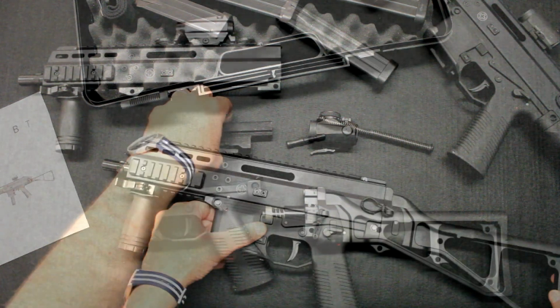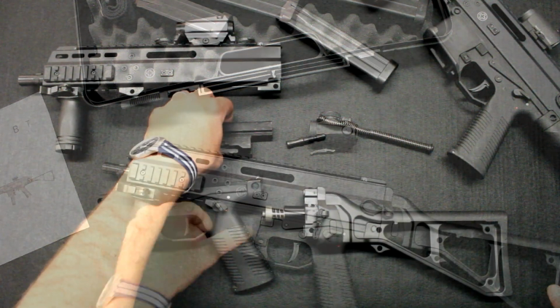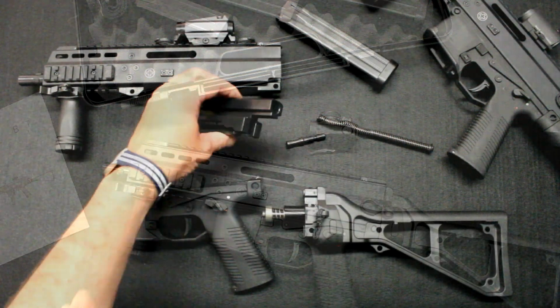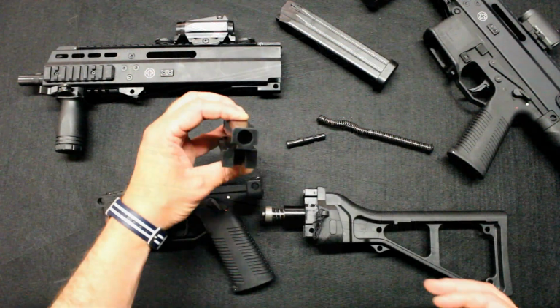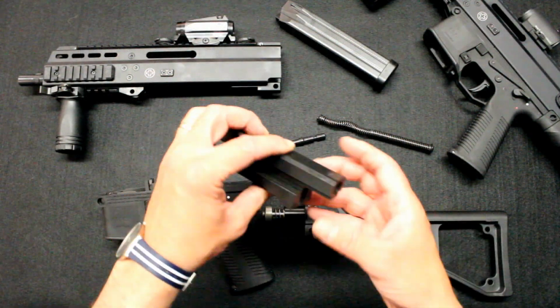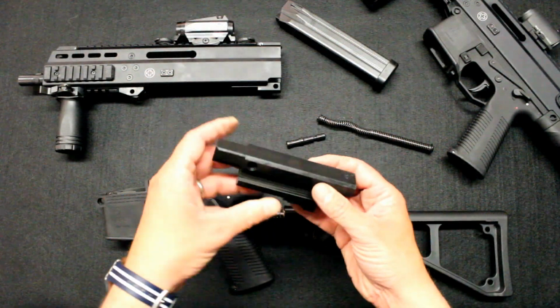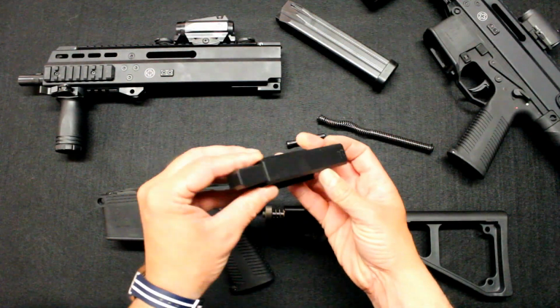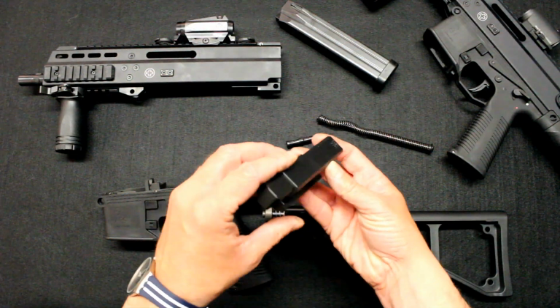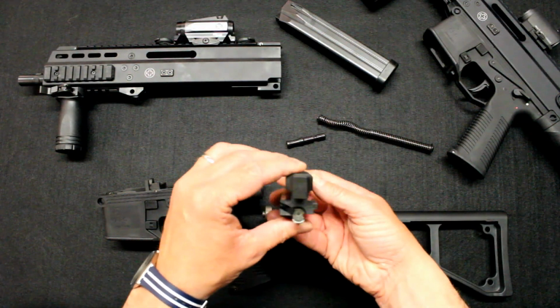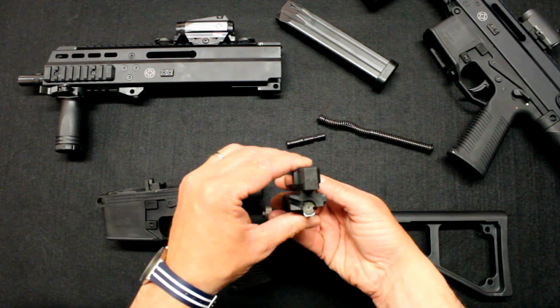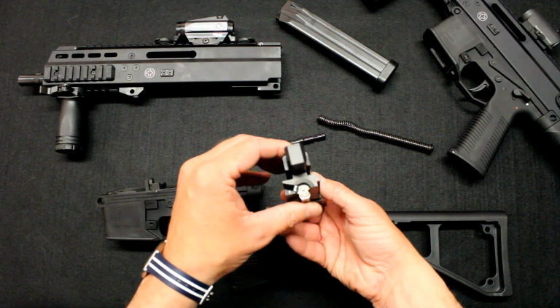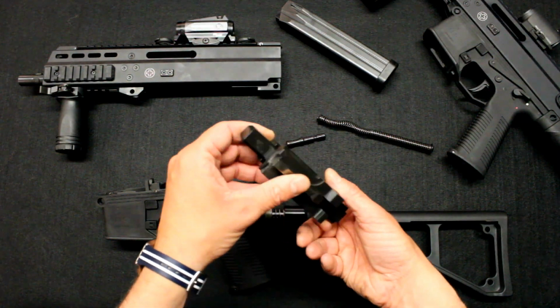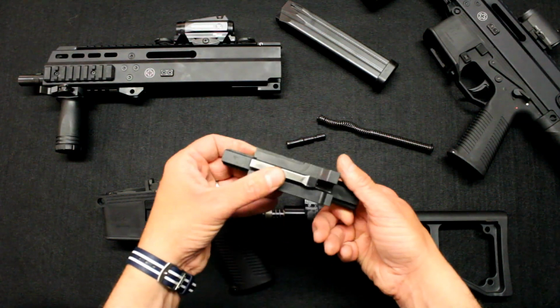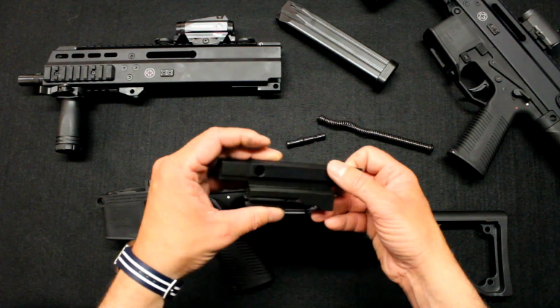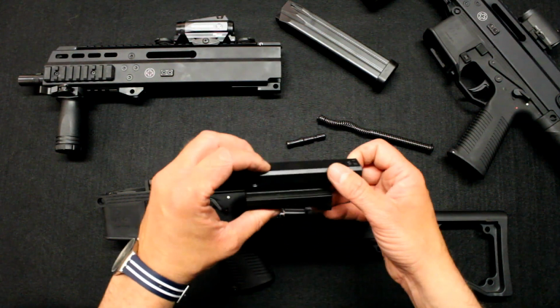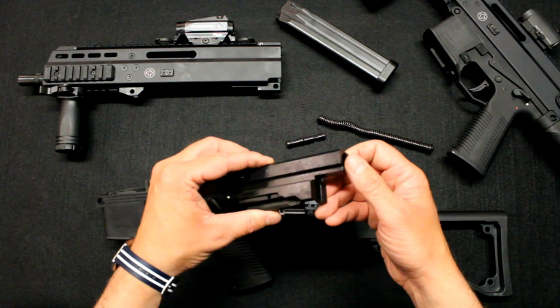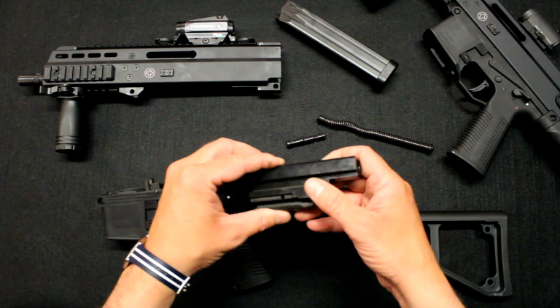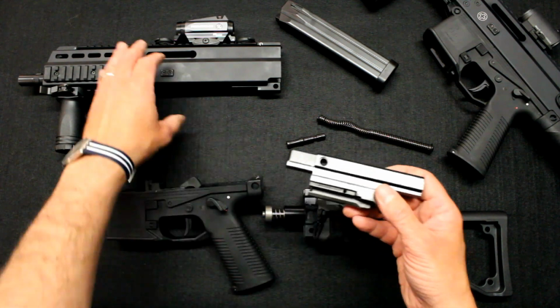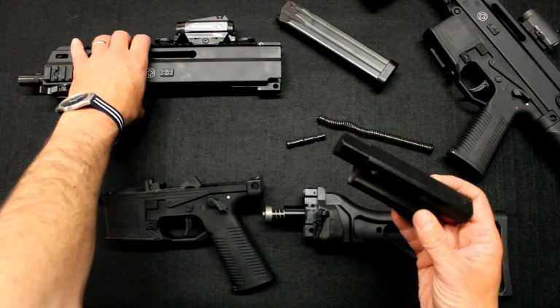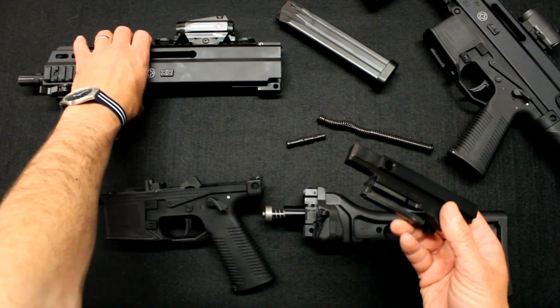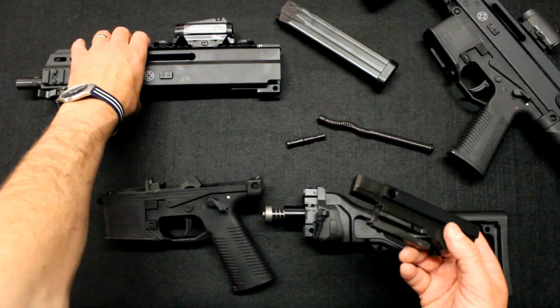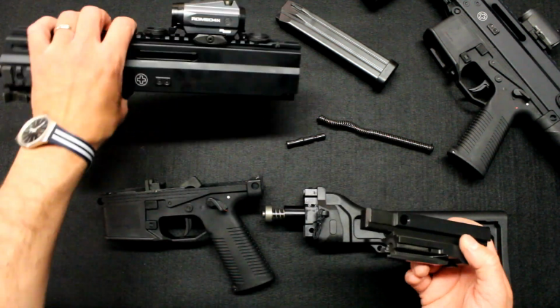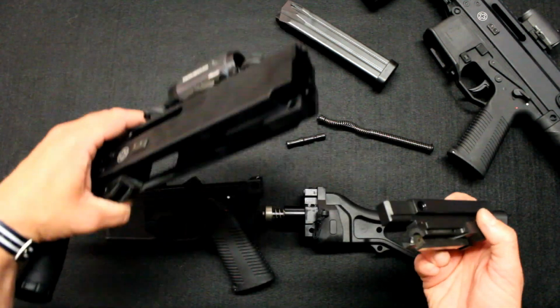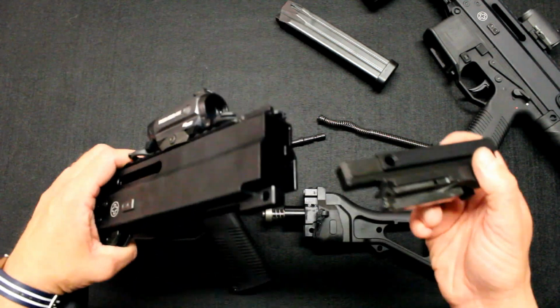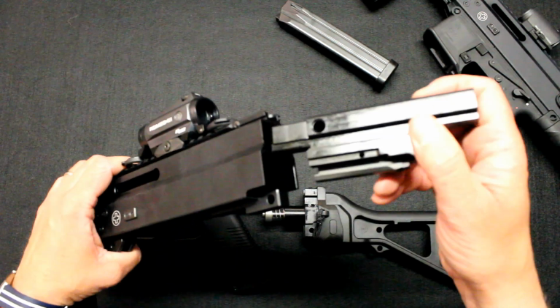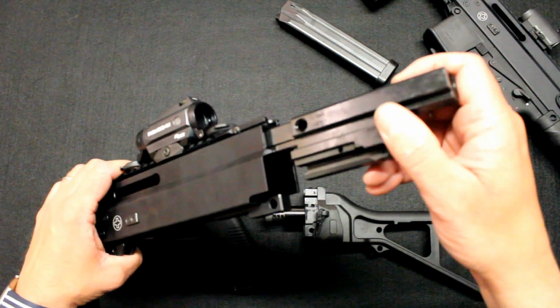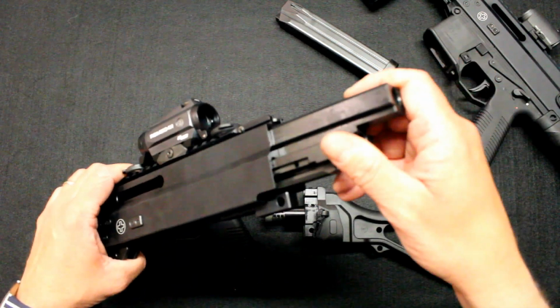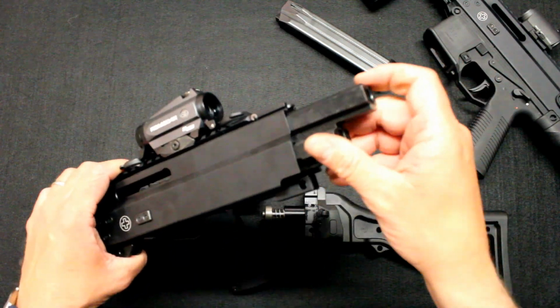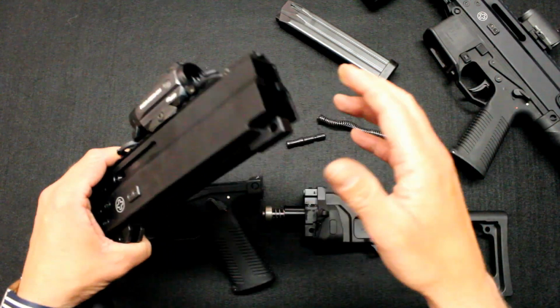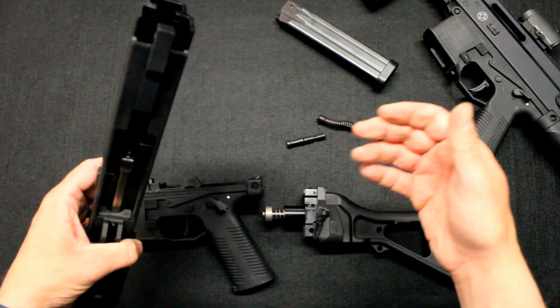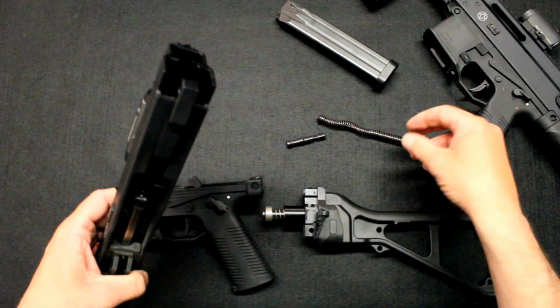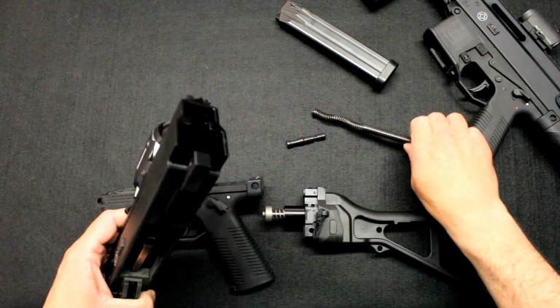Now we will take a closer look at it. The bolt carrier is a large monobloc, all steel, all machined. It is incredible. And it sits in the receiver, which is also in steel.